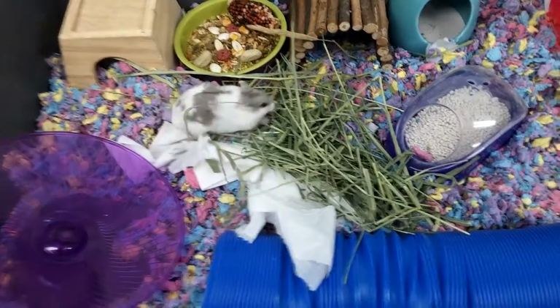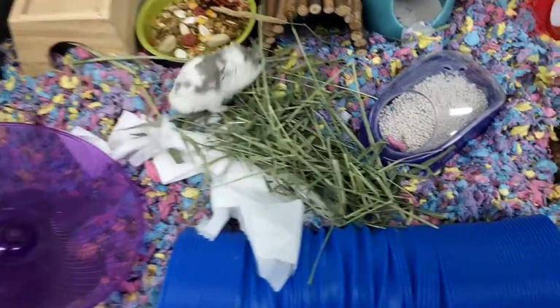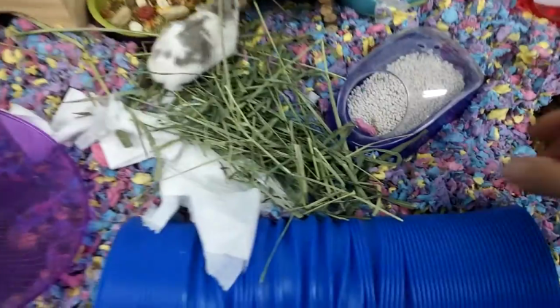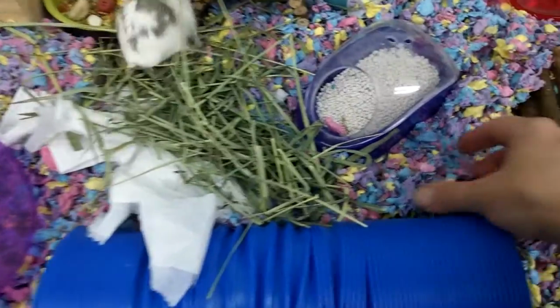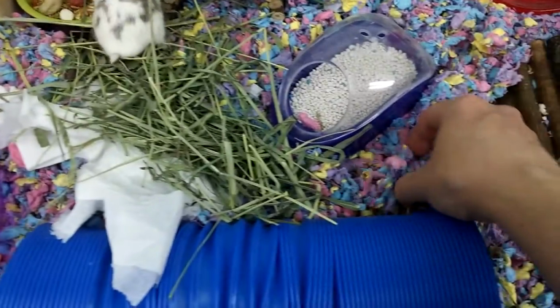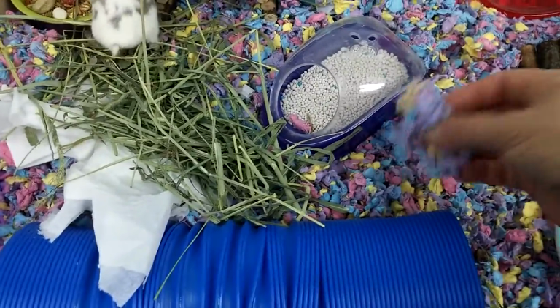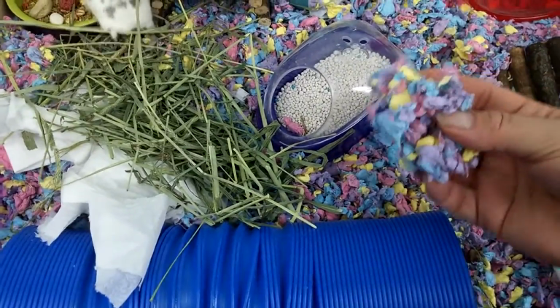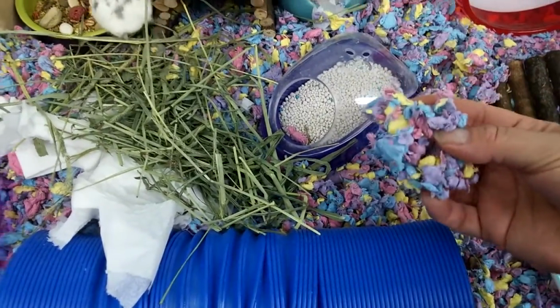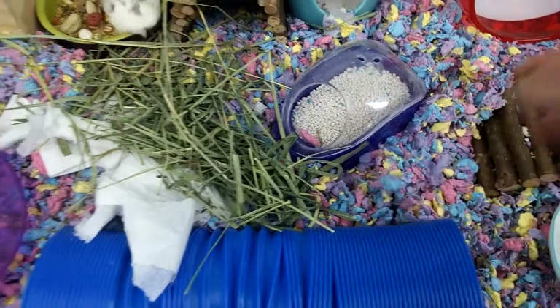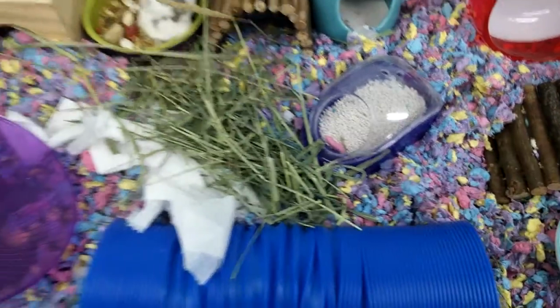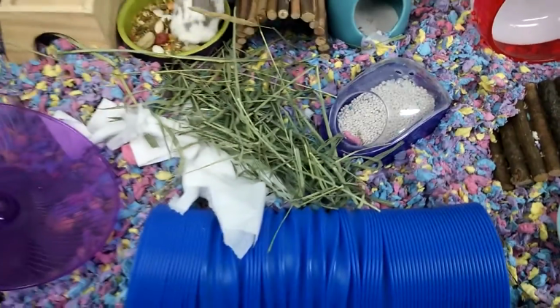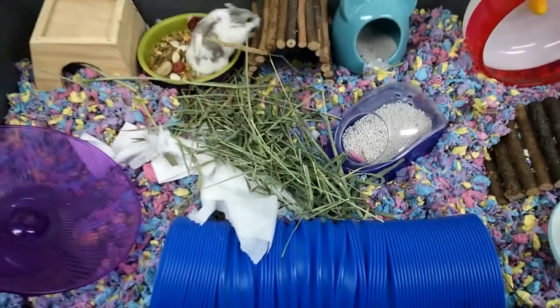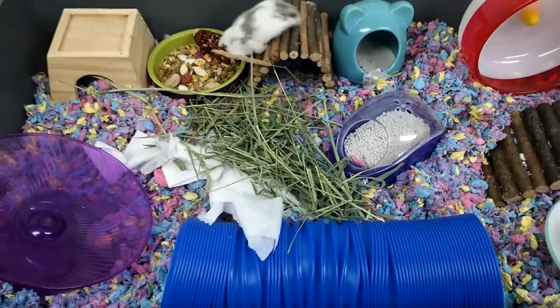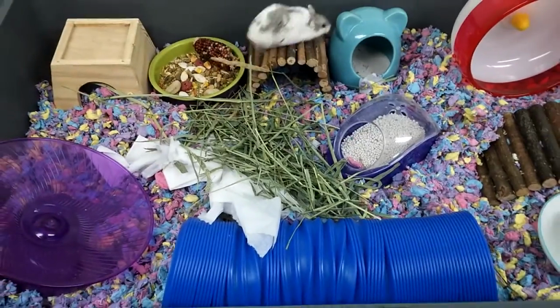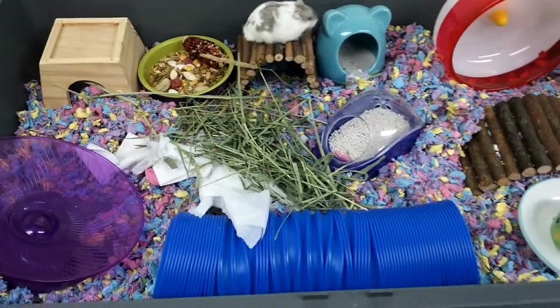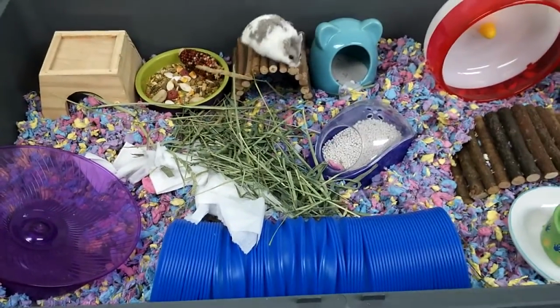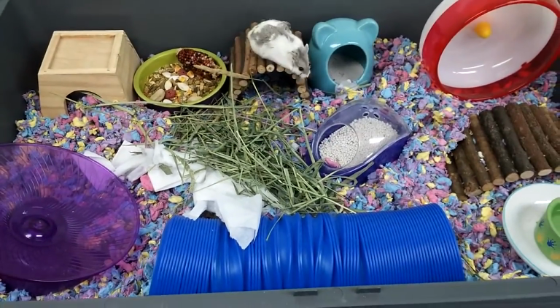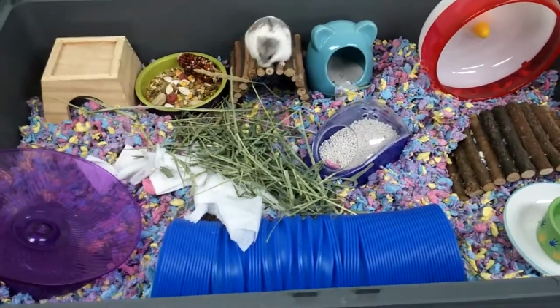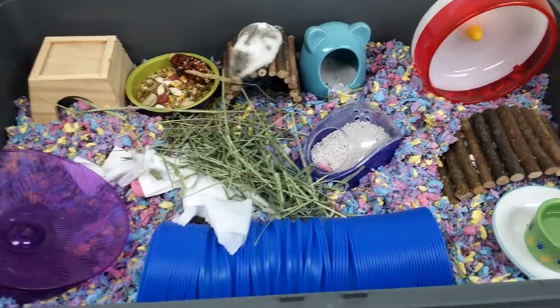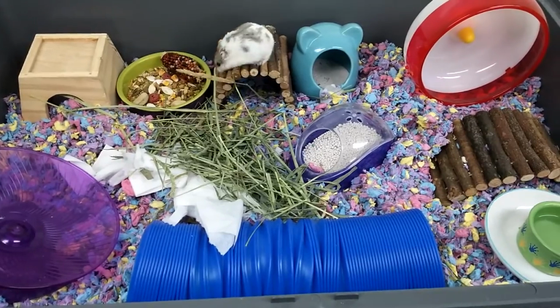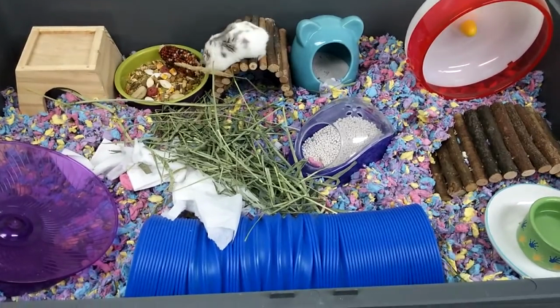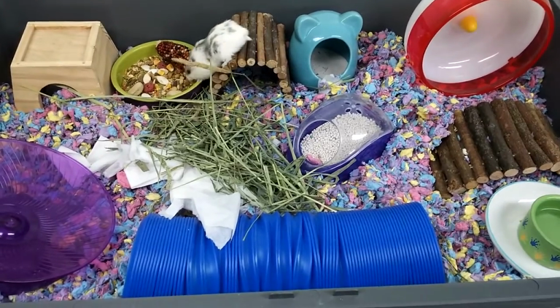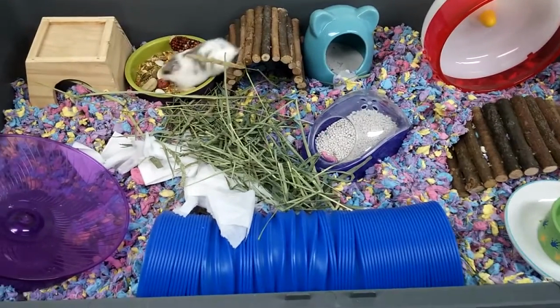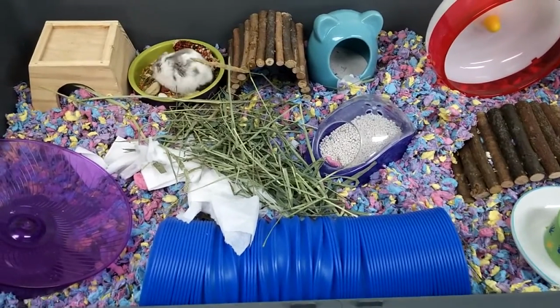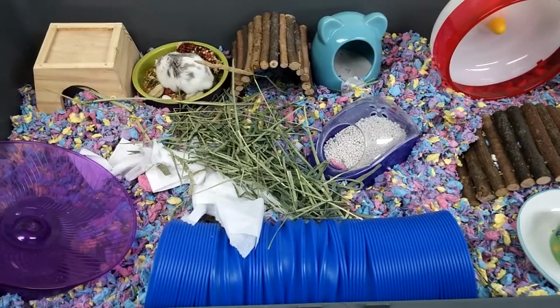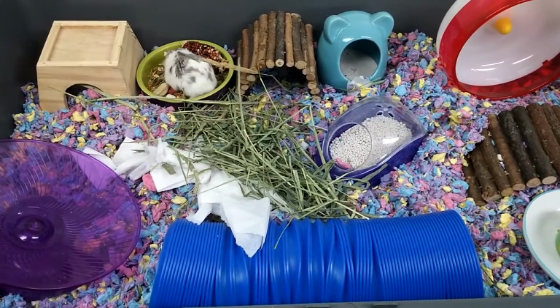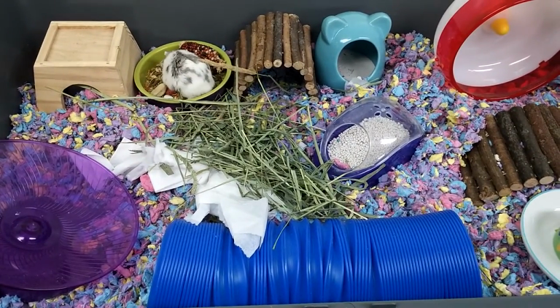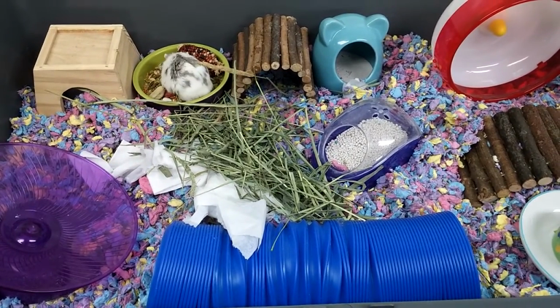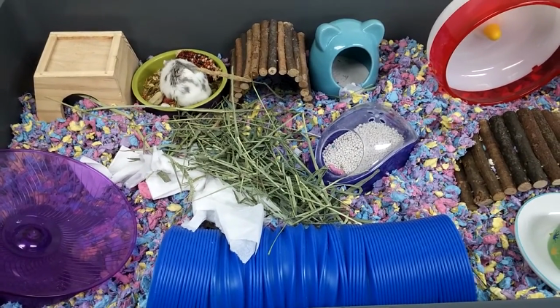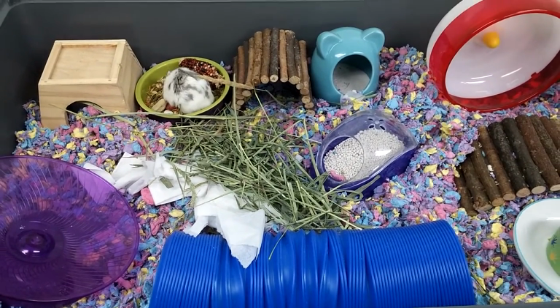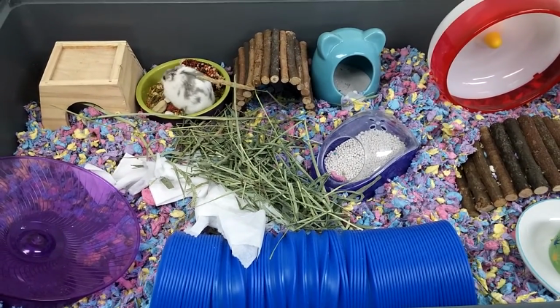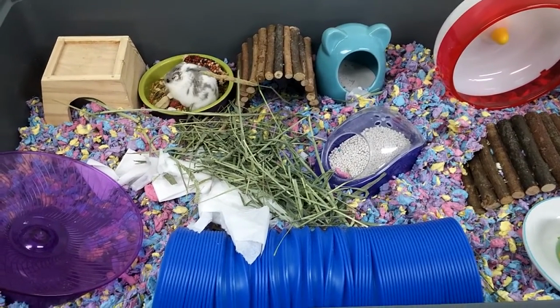So I use the confetti color this time. Every time I clean his cage I use a different color and I set it up a little bit differently.